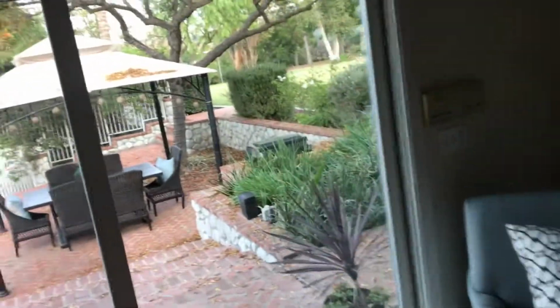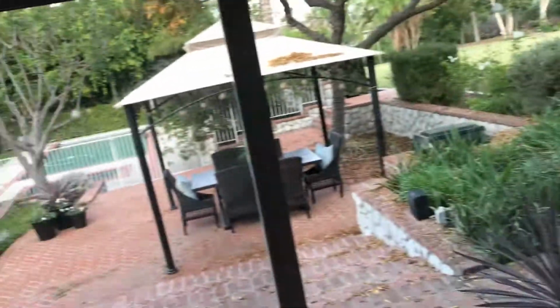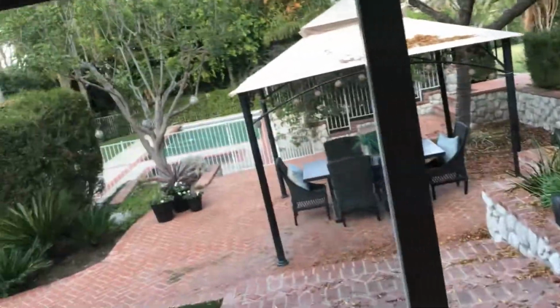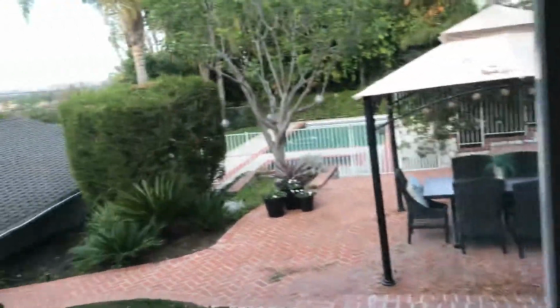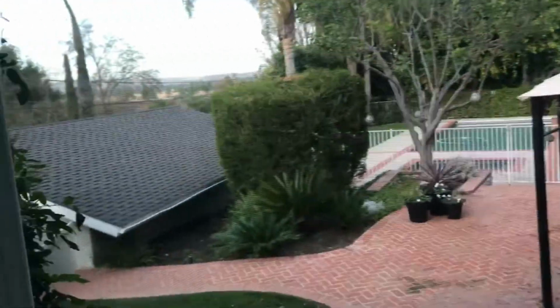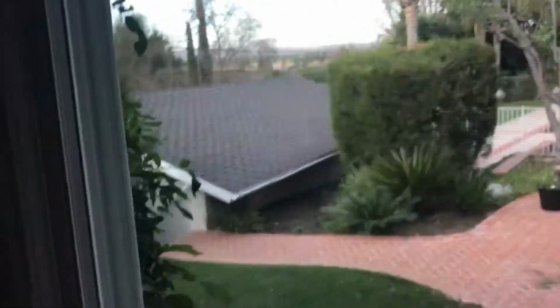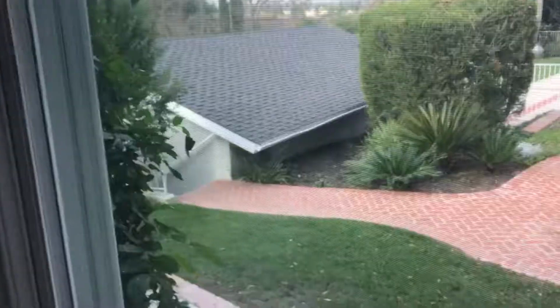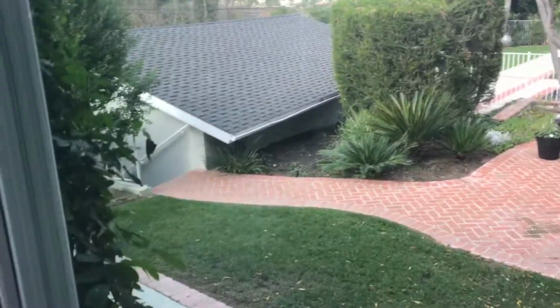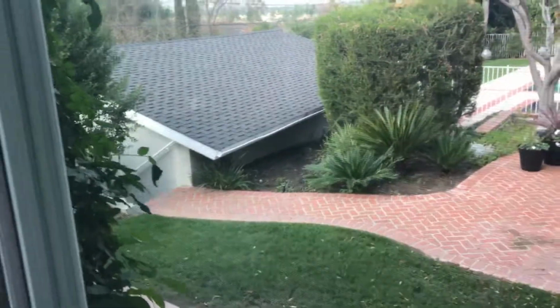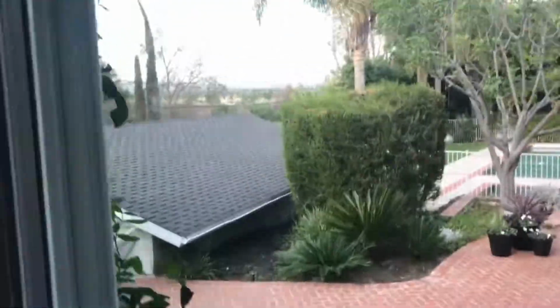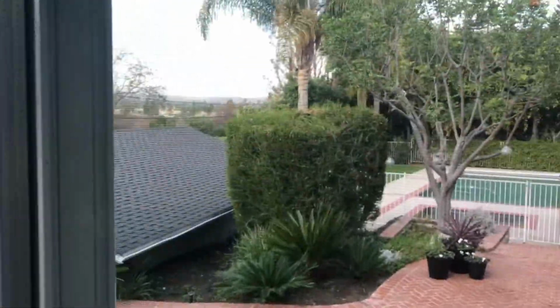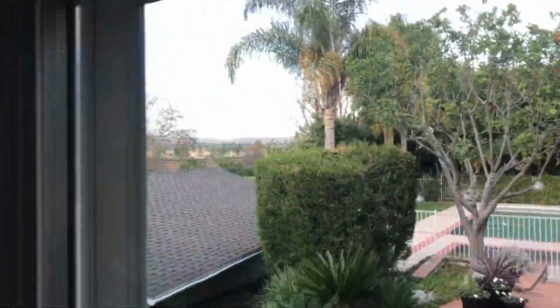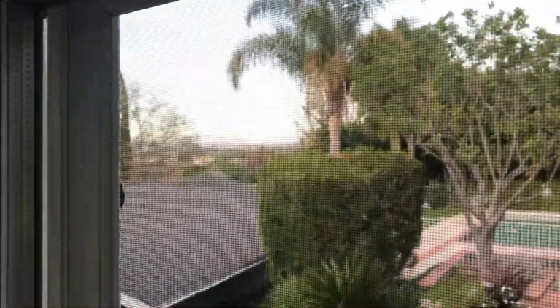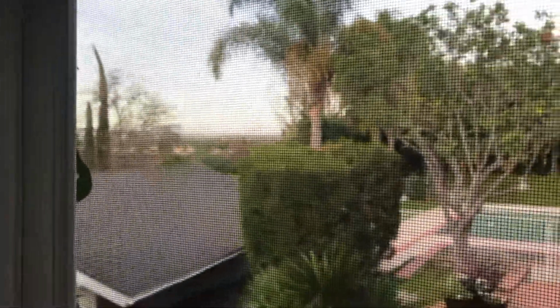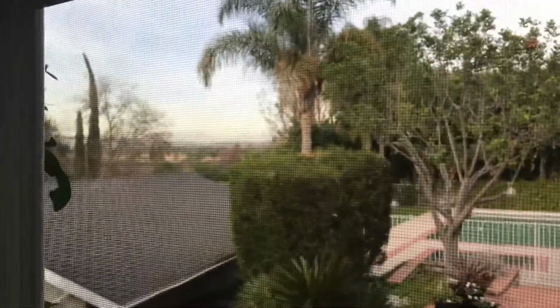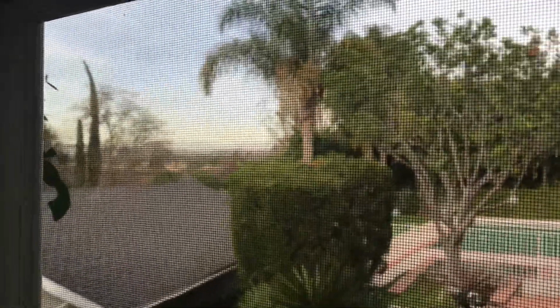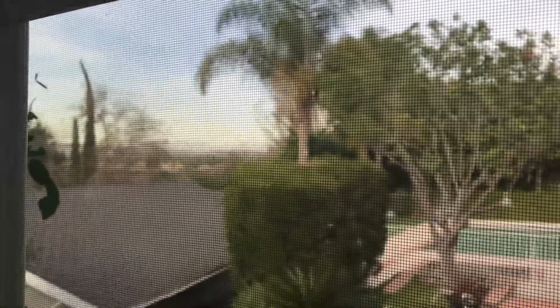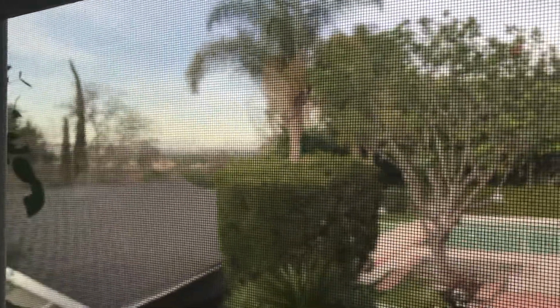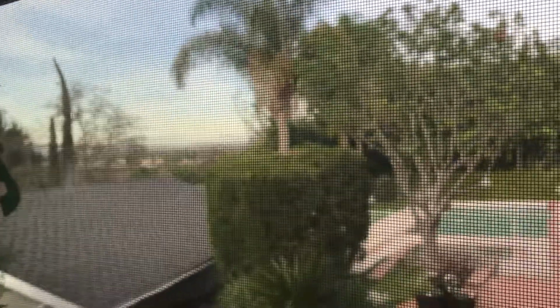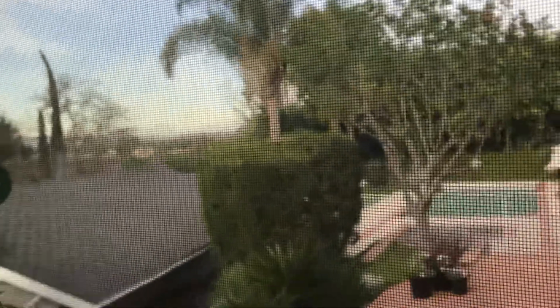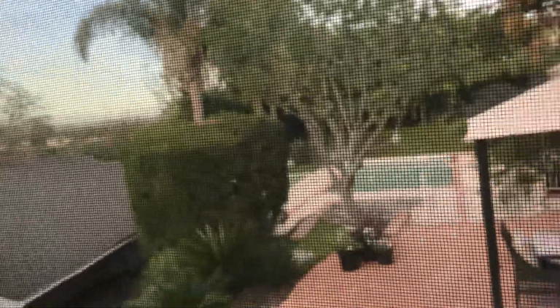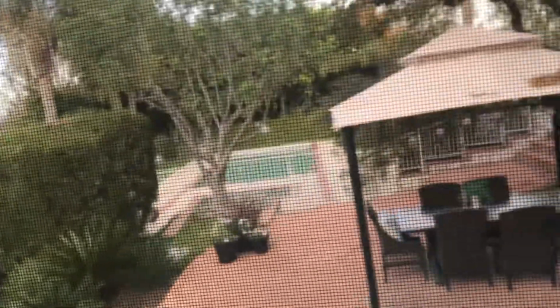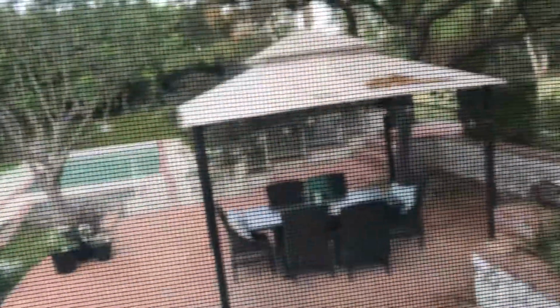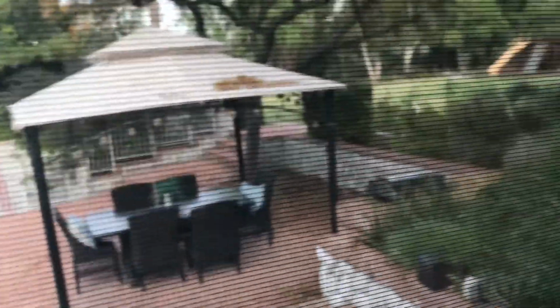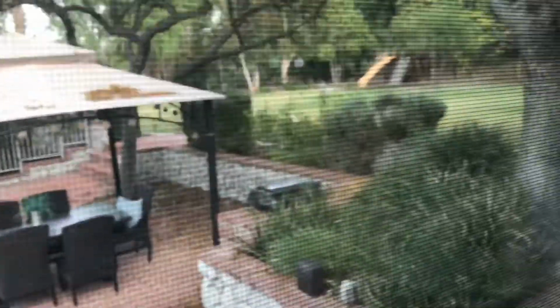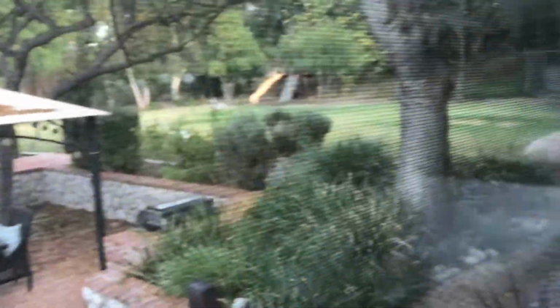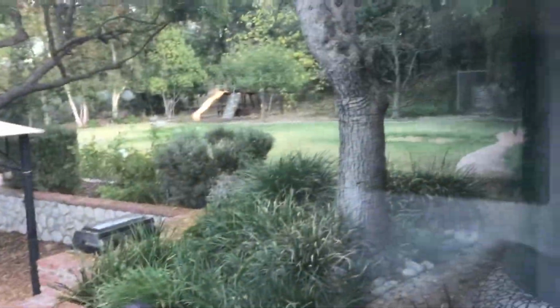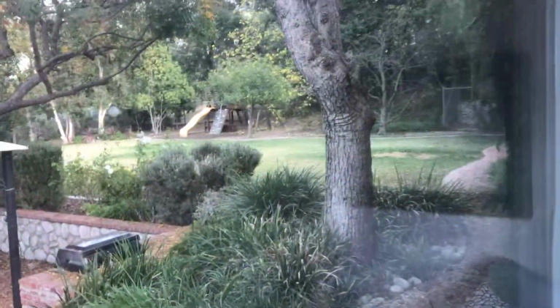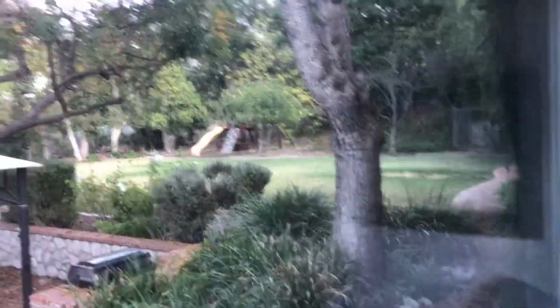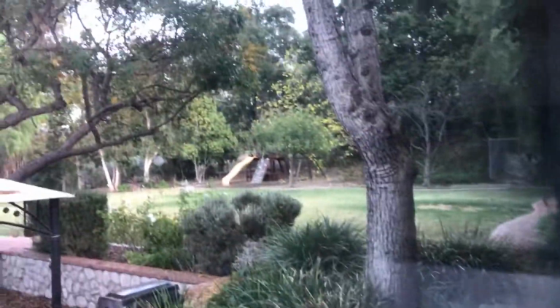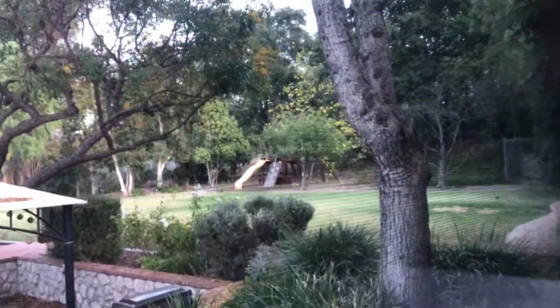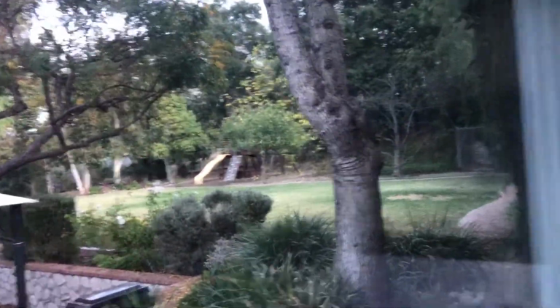Backyard — there's a pool out there and a hot tub. I think this is the garage right here. A little view towards — that's probably like Fontana. A big grassy area and a playground.